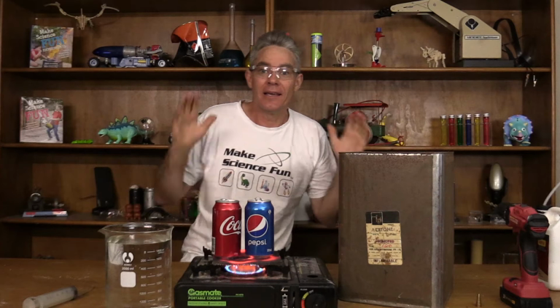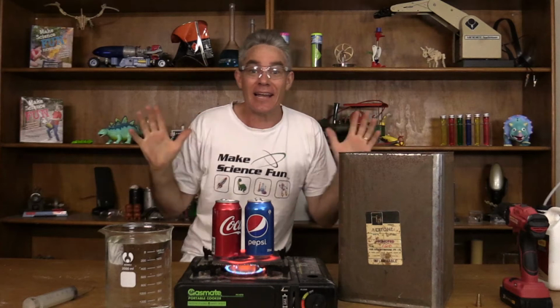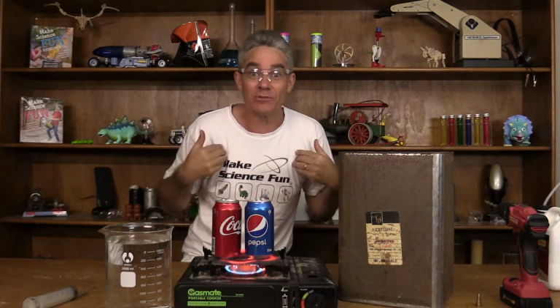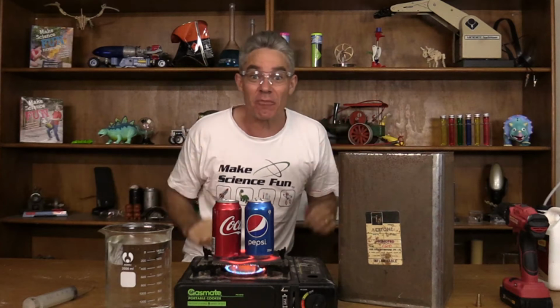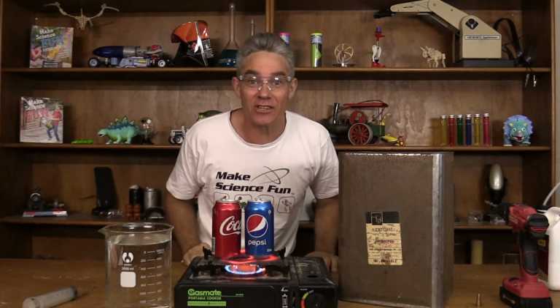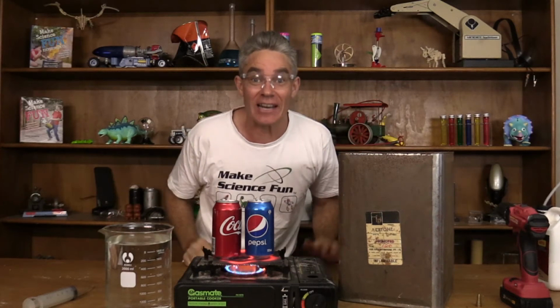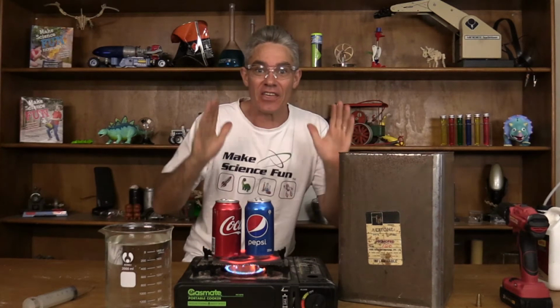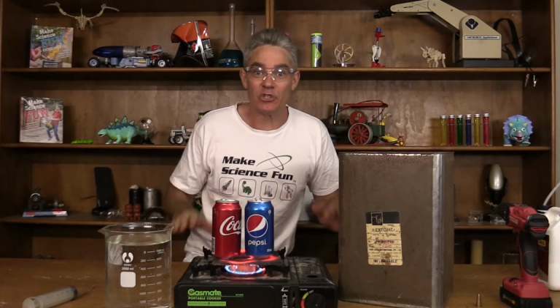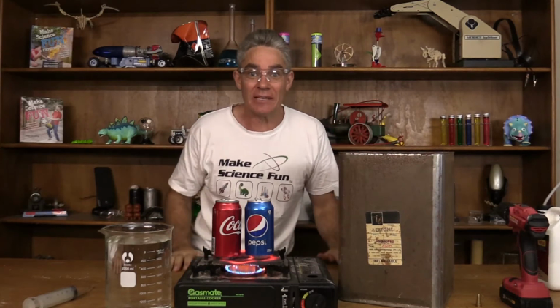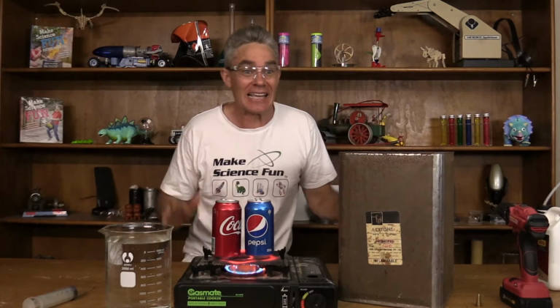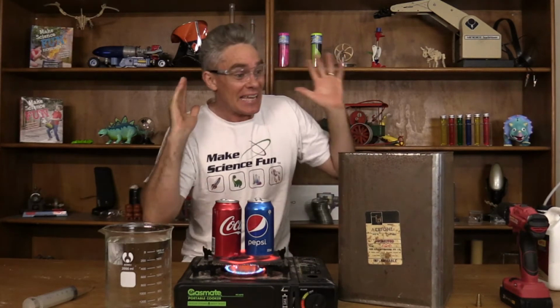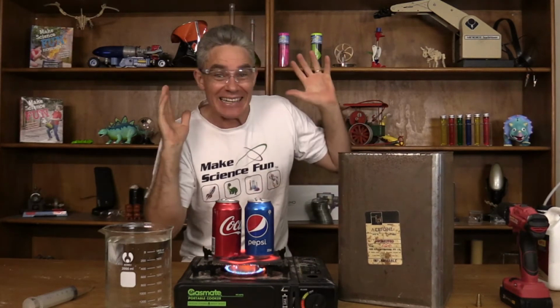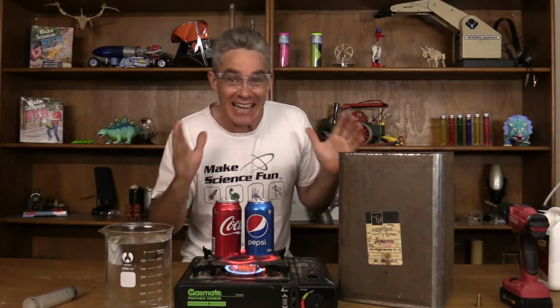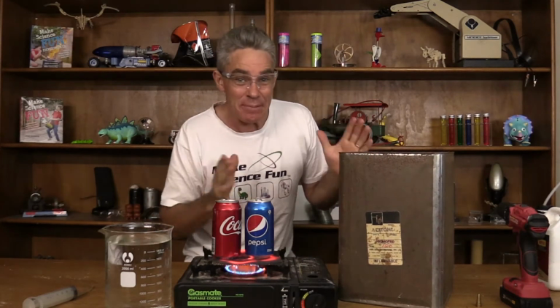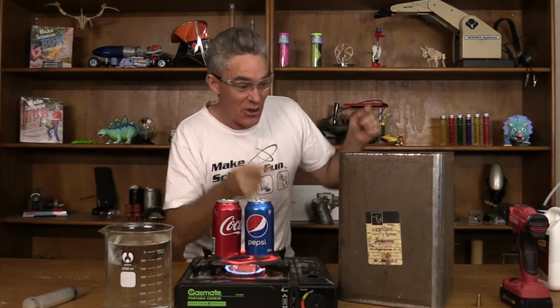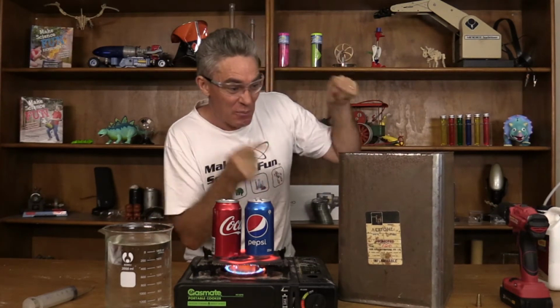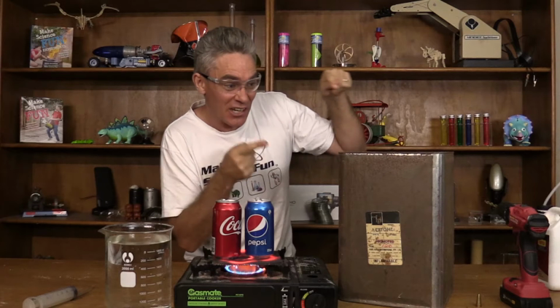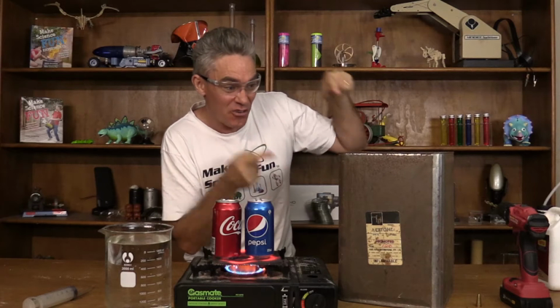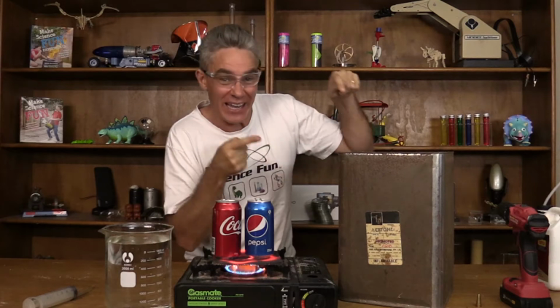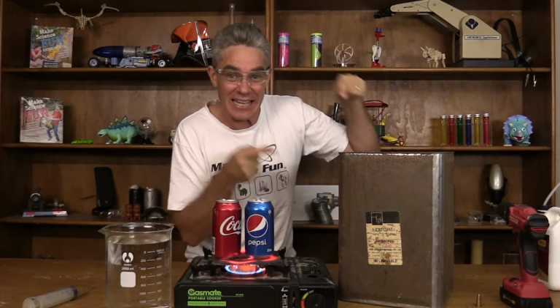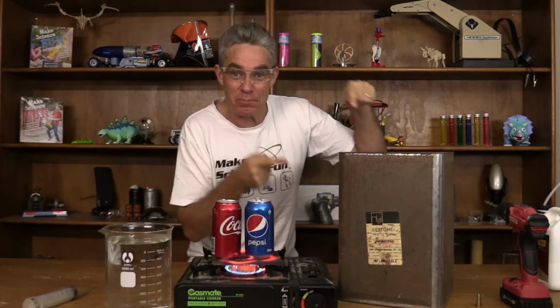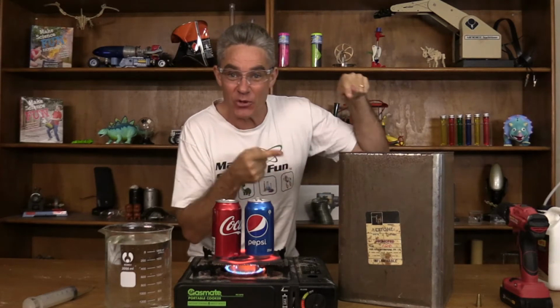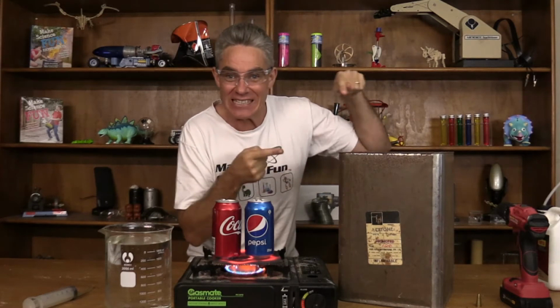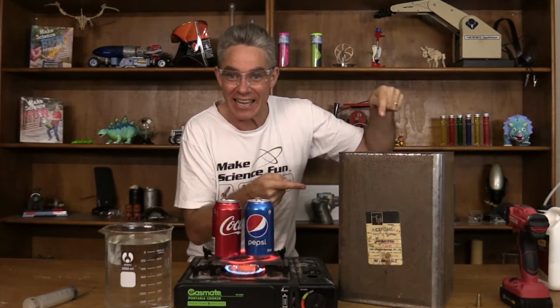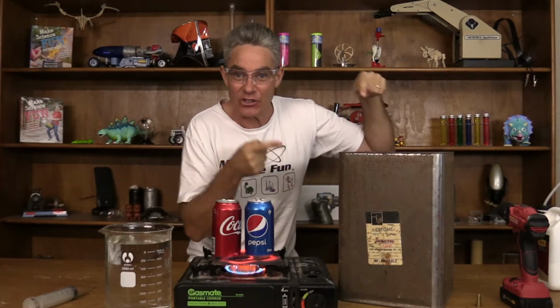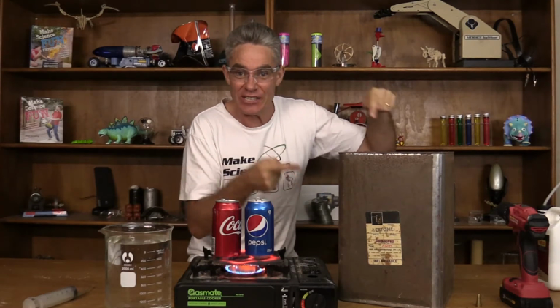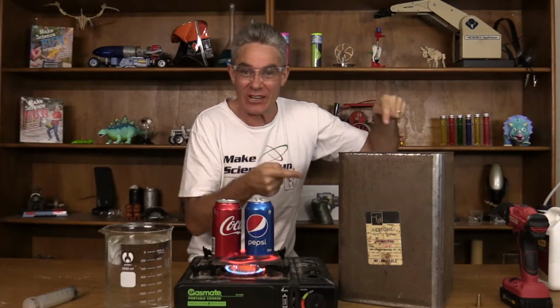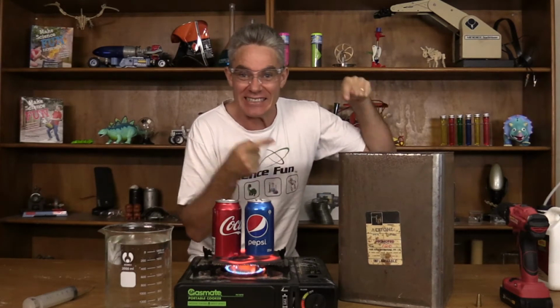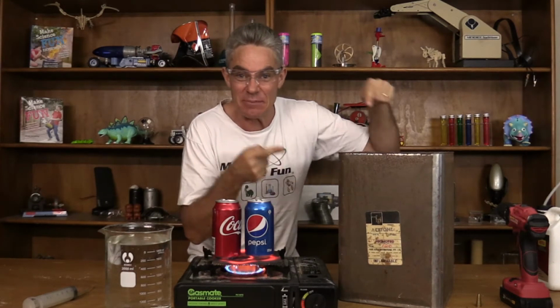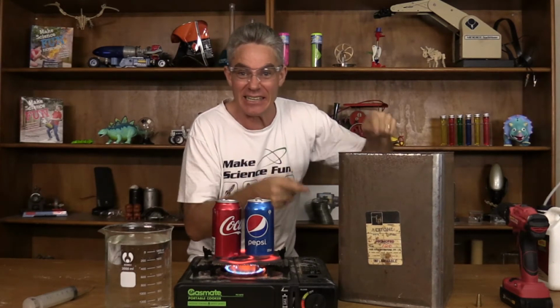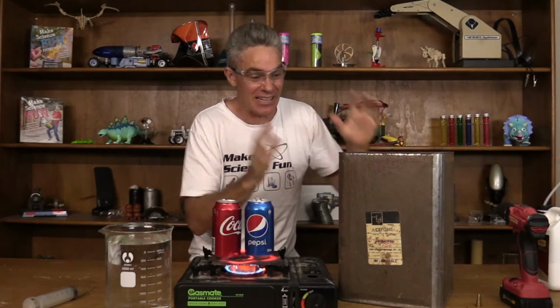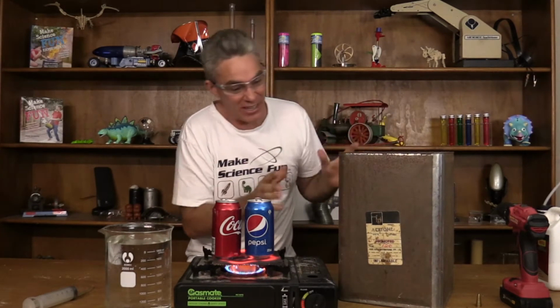G'day, I'm Jacob from Make Science Fun. Thanks for joining me today. In today's episode I'm going to try and implode this can using steam, heat, that sort of thing.